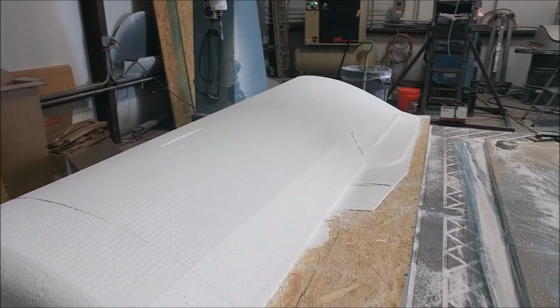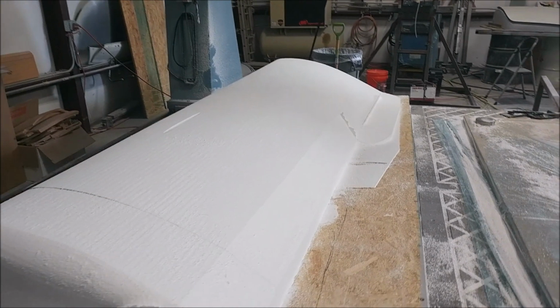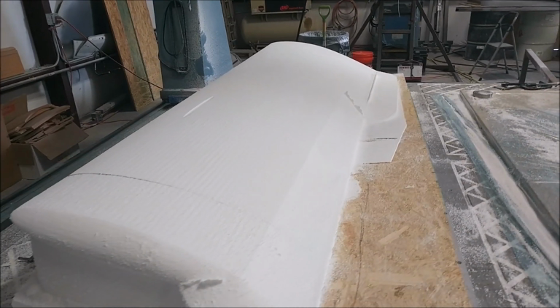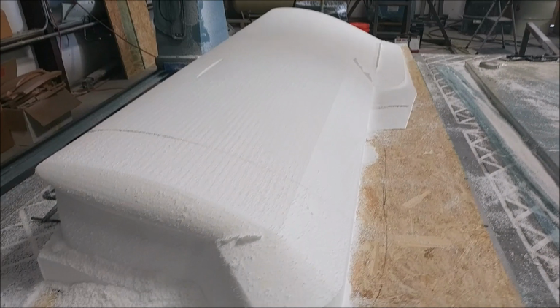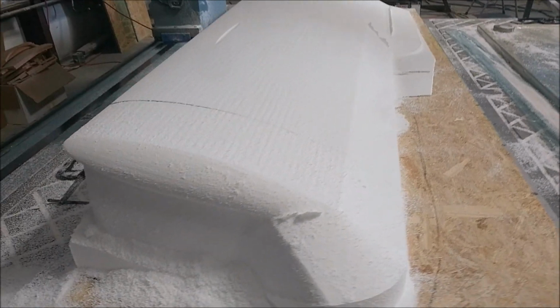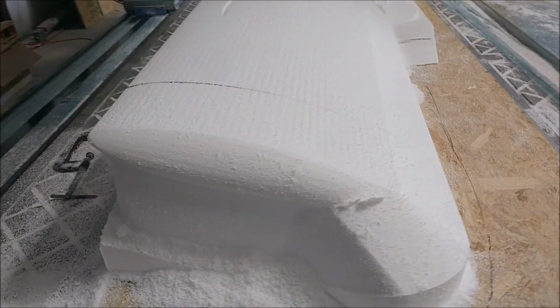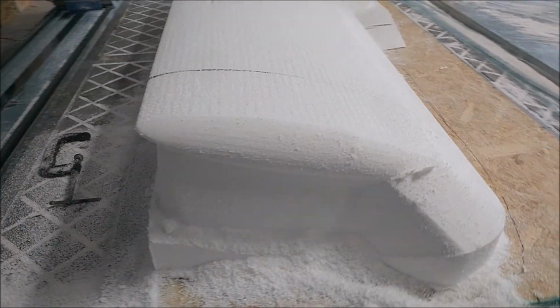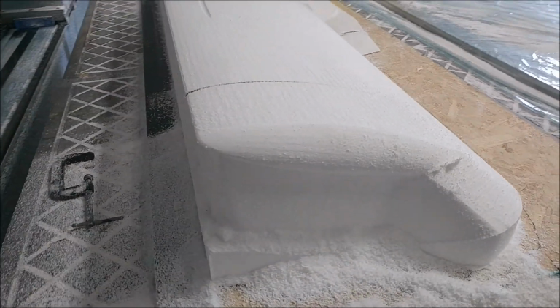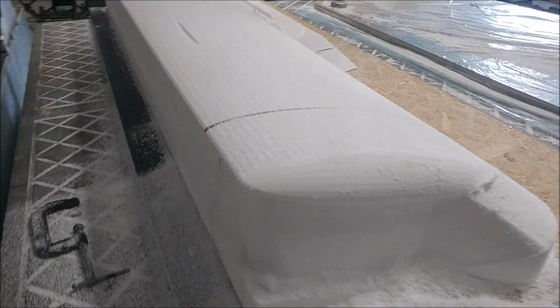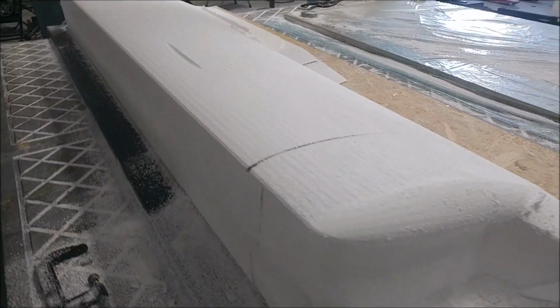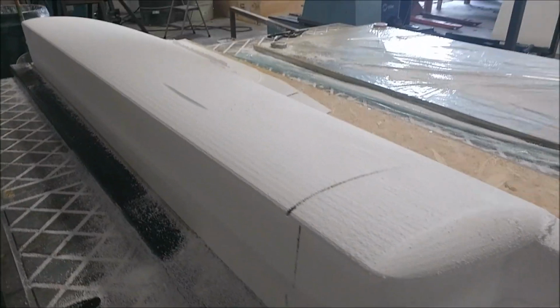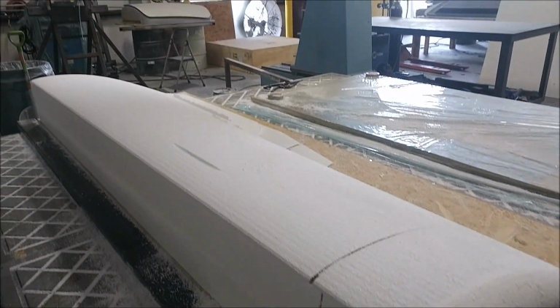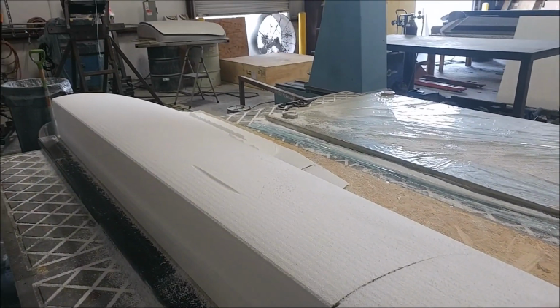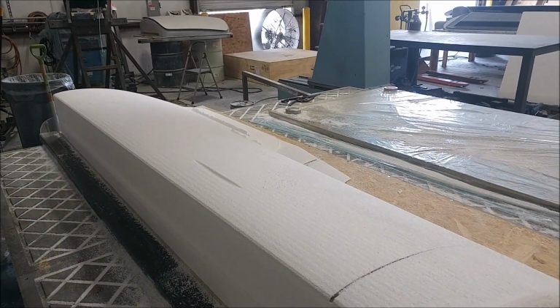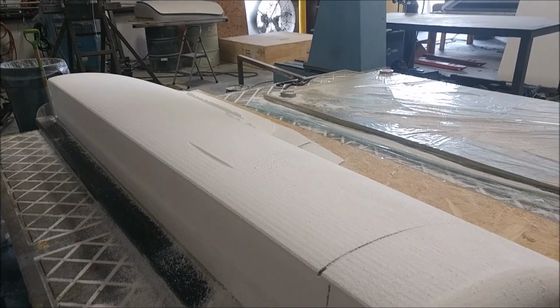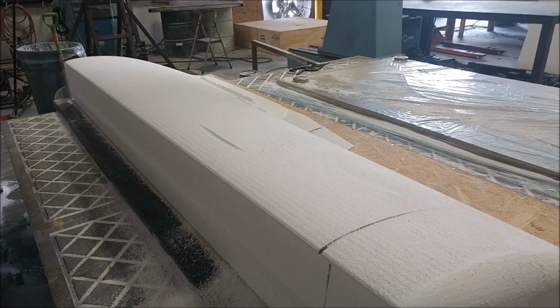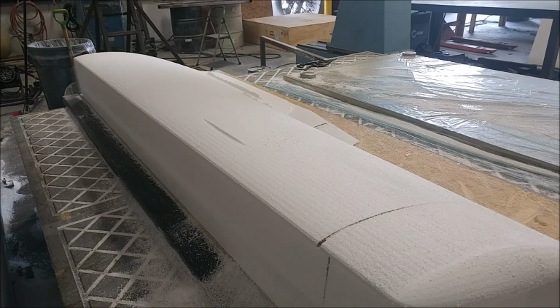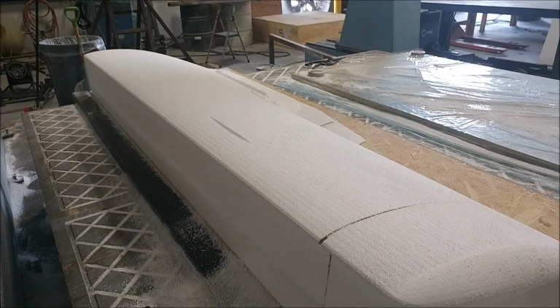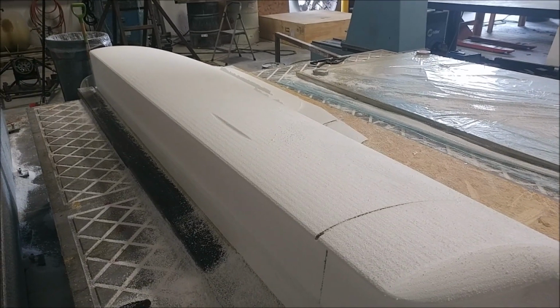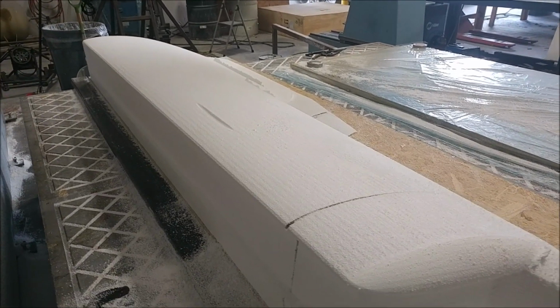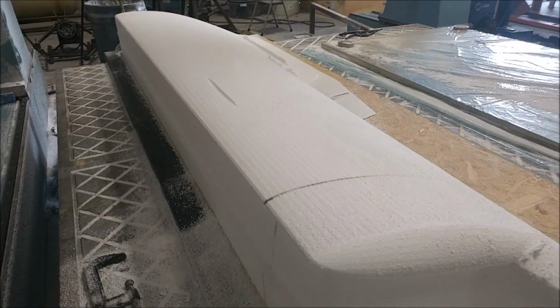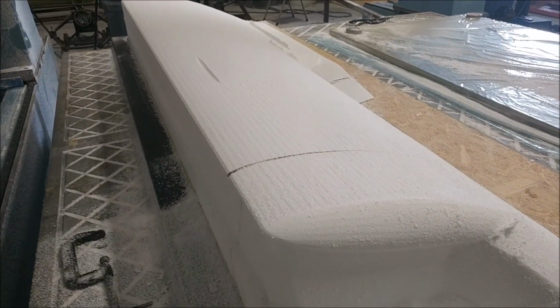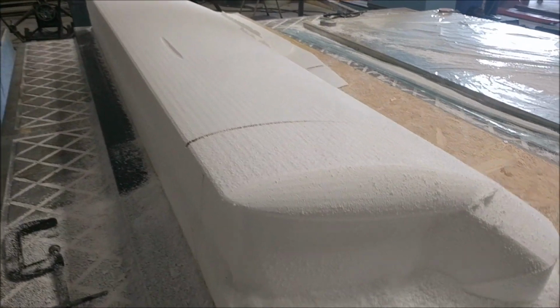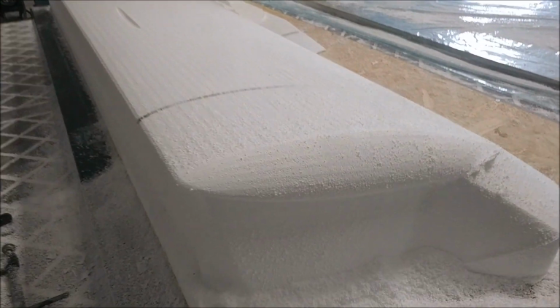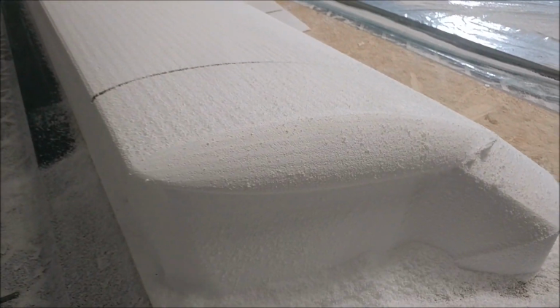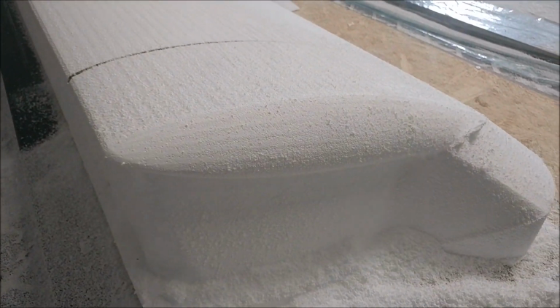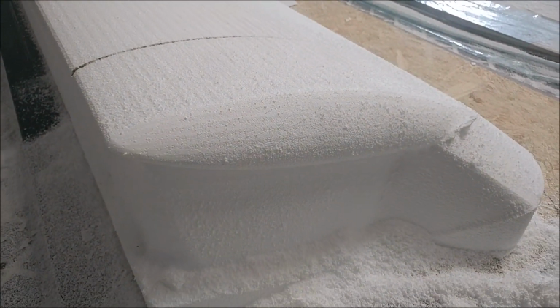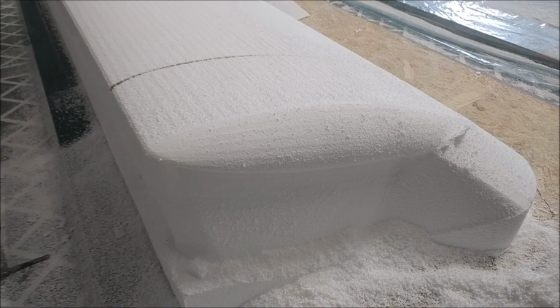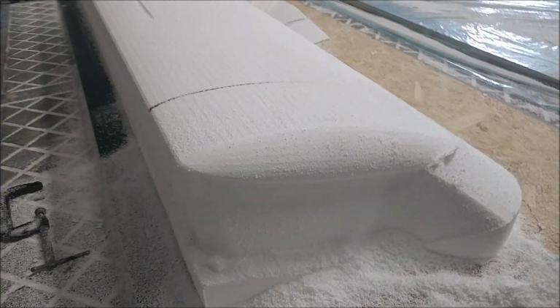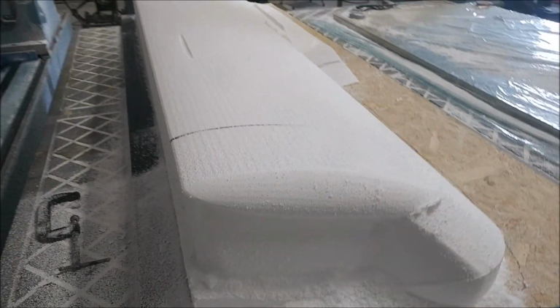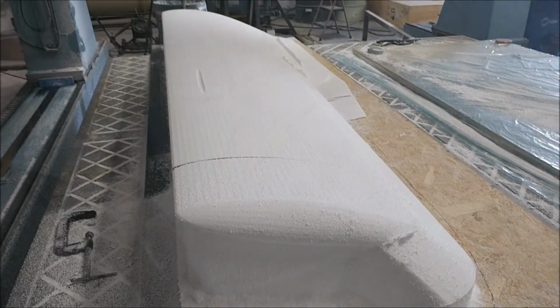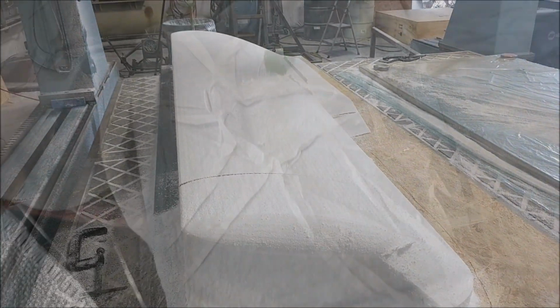Welcome back. Last time I was milling the foam for the right upper fore-plane skin. This is the one for the left, and as you can see there in the middle there's a bit of a gouge in the foam — messed up with the transition and tool paths — but nothing we can't fix. So that one's done.